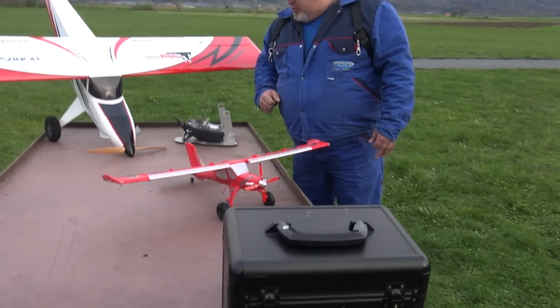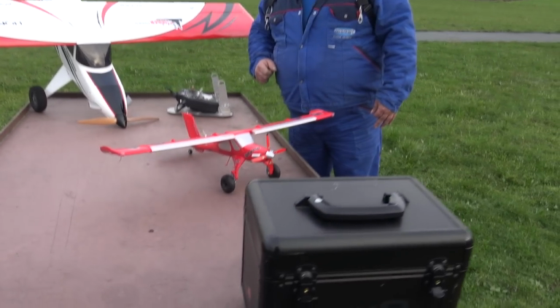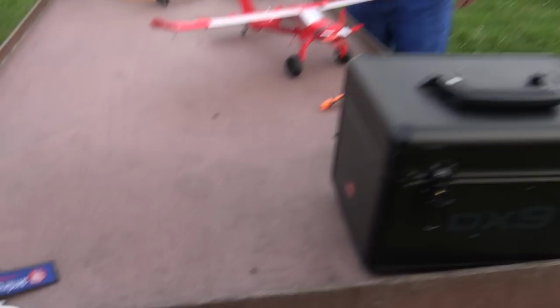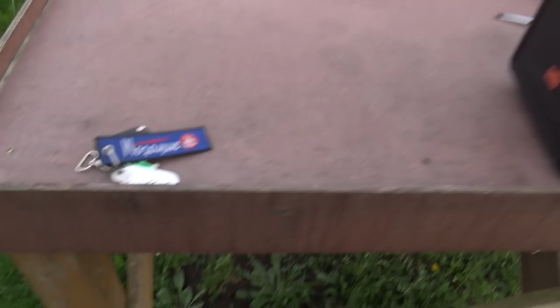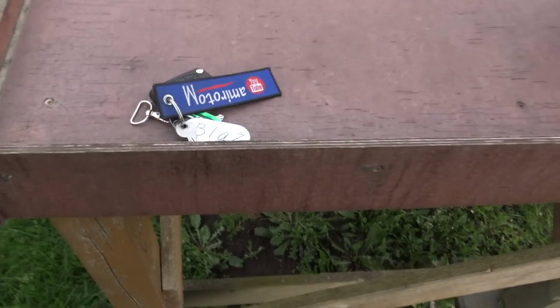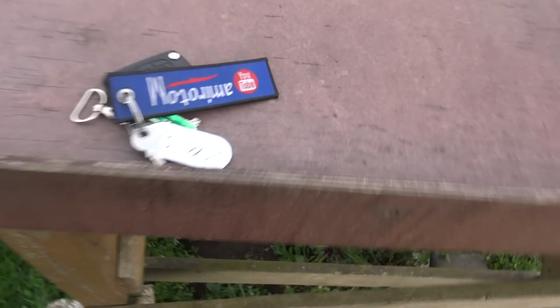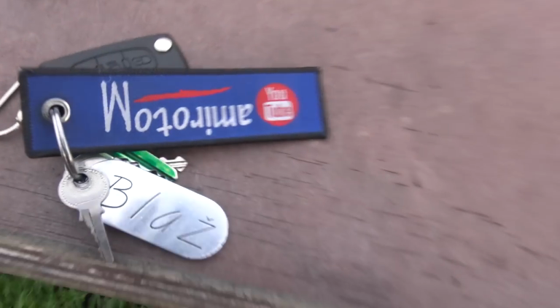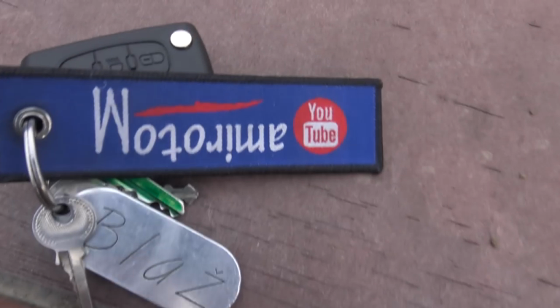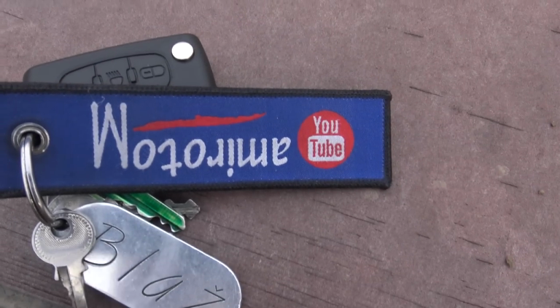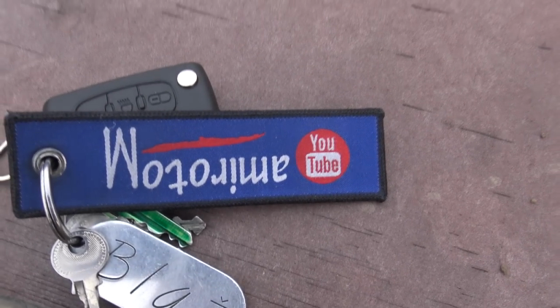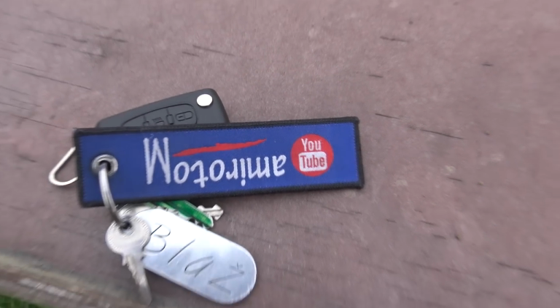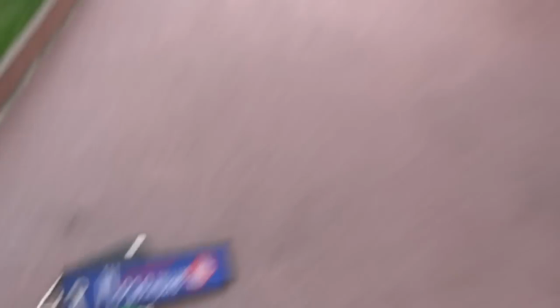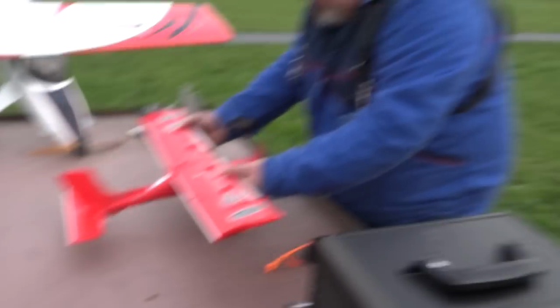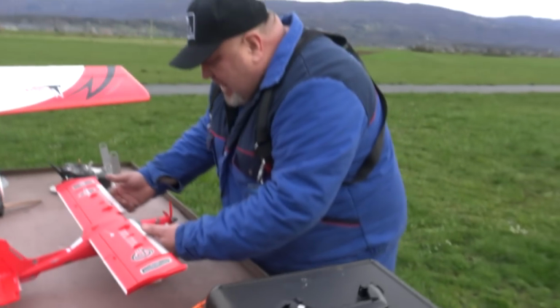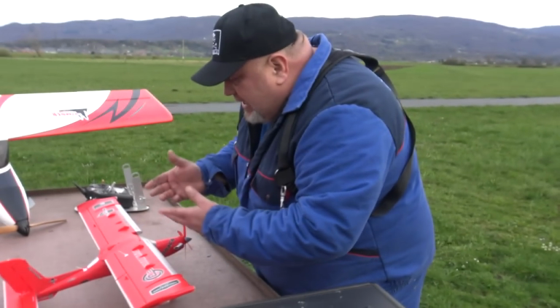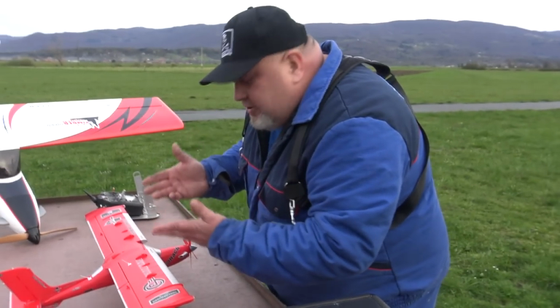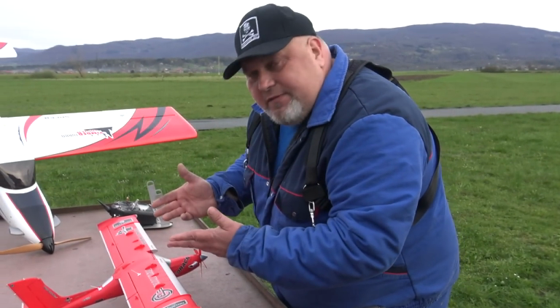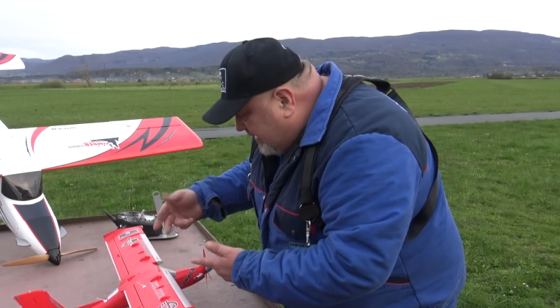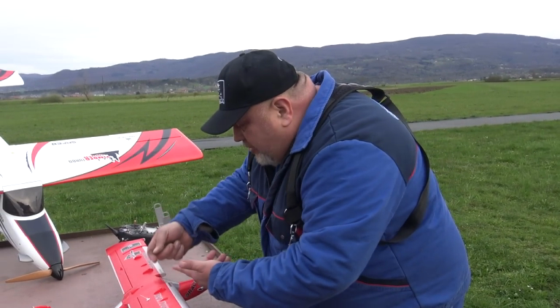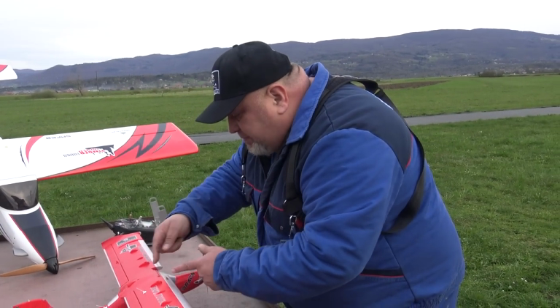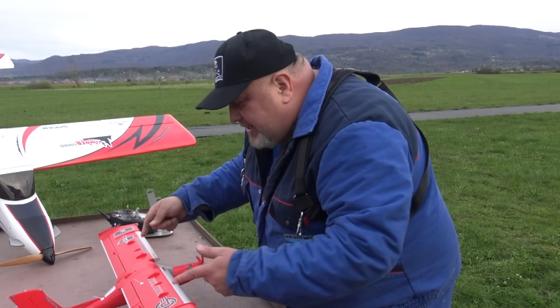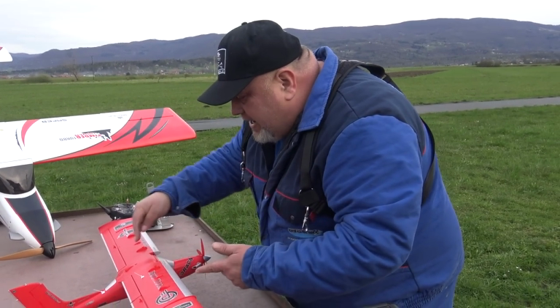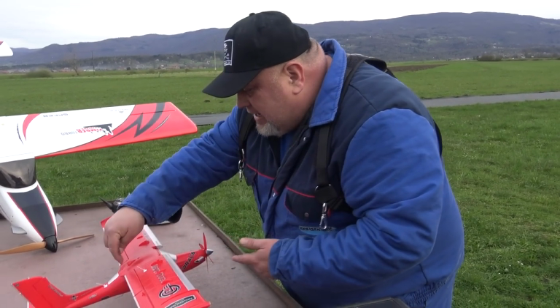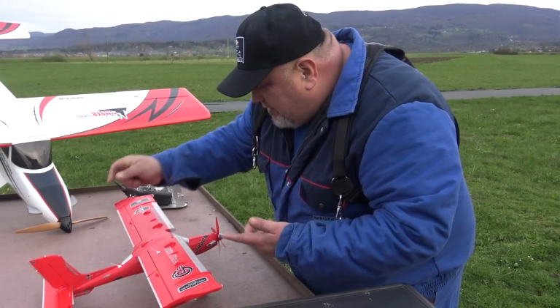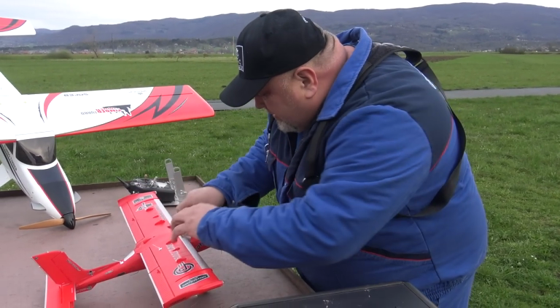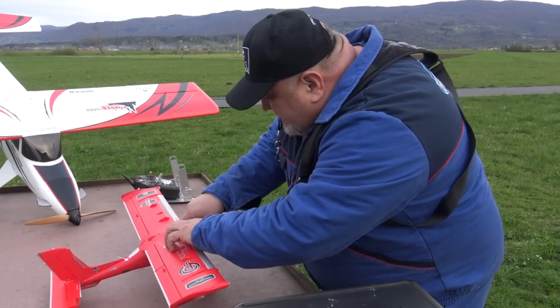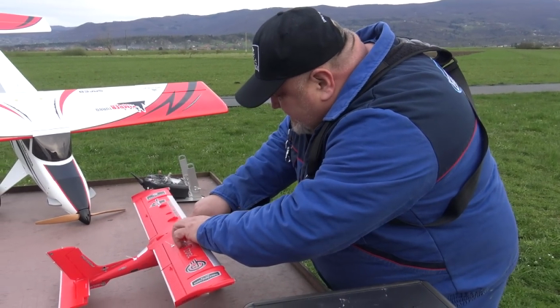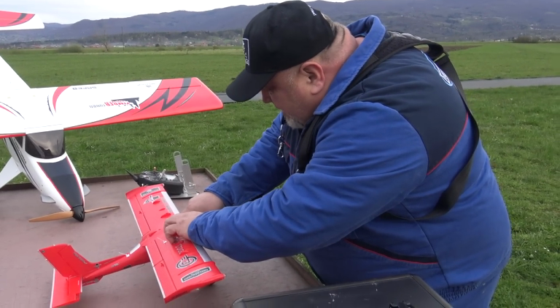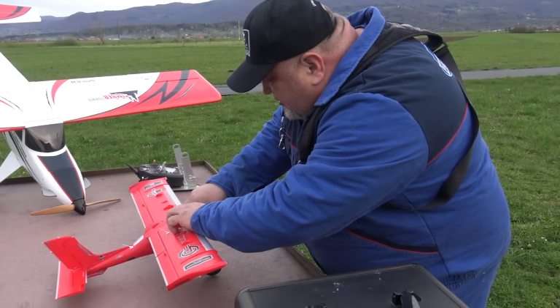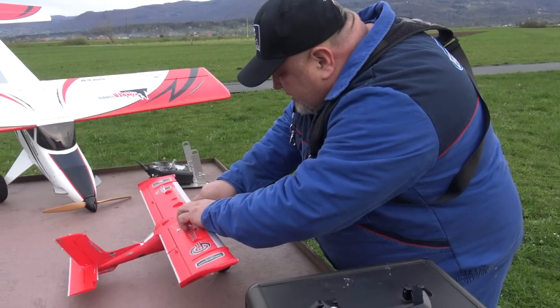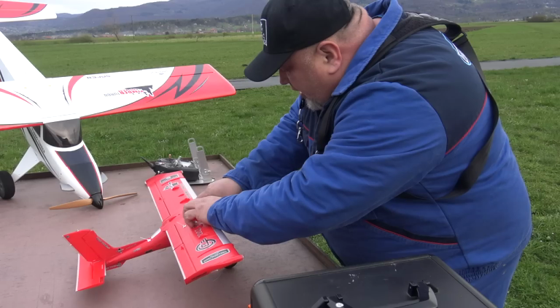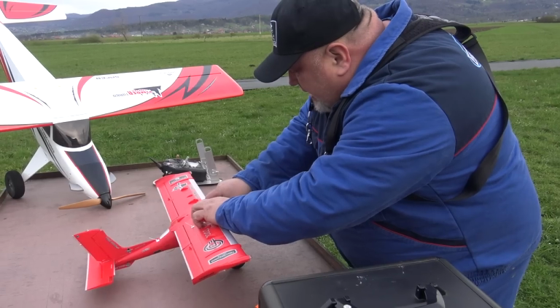Should I throw it from the hand or what, Captain? No, I have set this baby exactly according to the manual and you don't need anything. You just plug in the wings, one bolt, and that's it, my friends — you're ready to rock and roll.